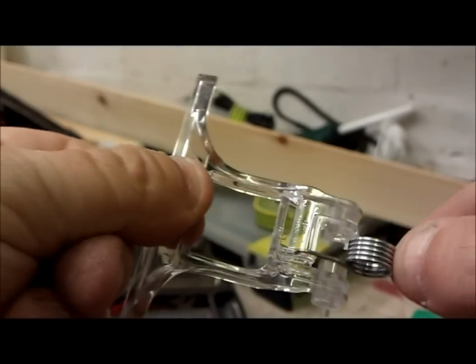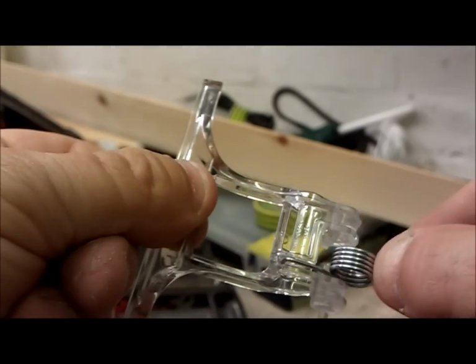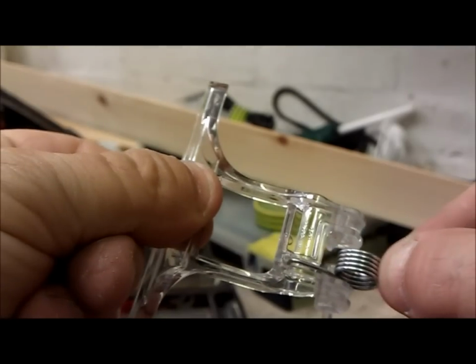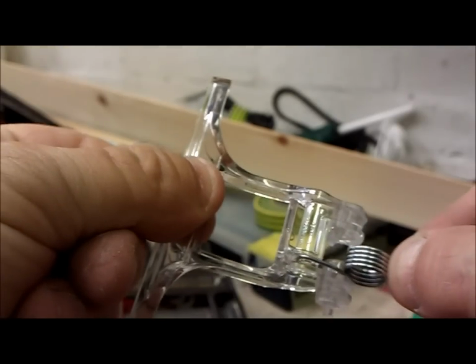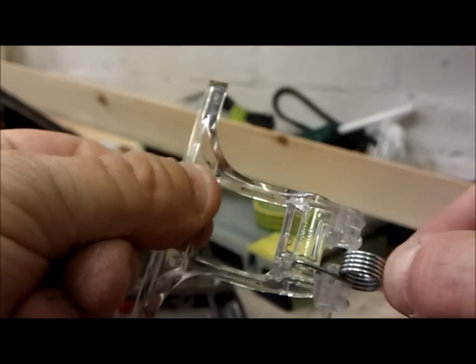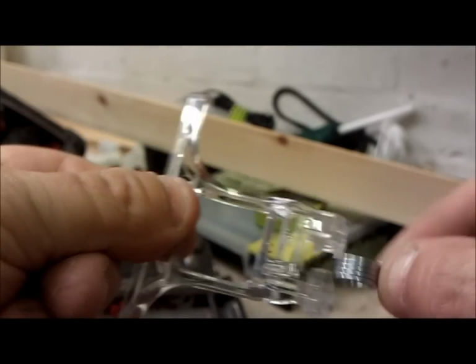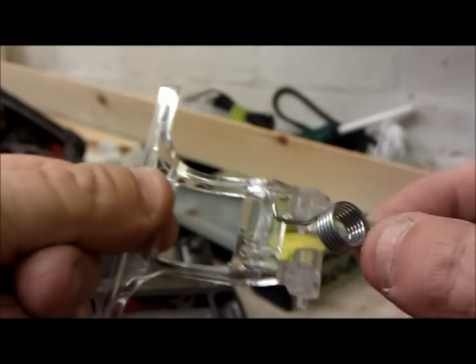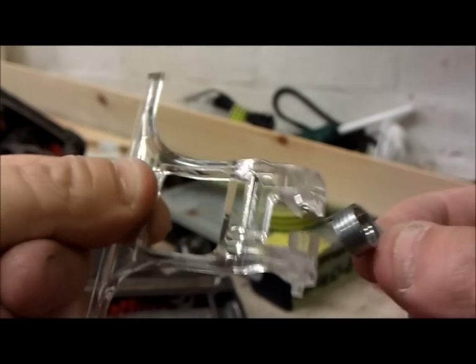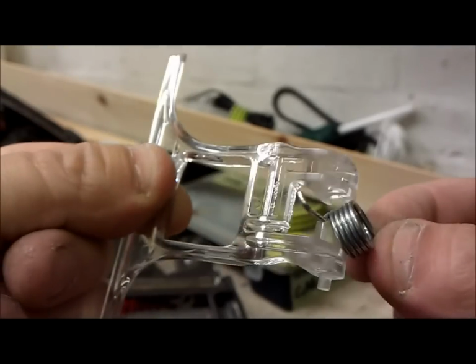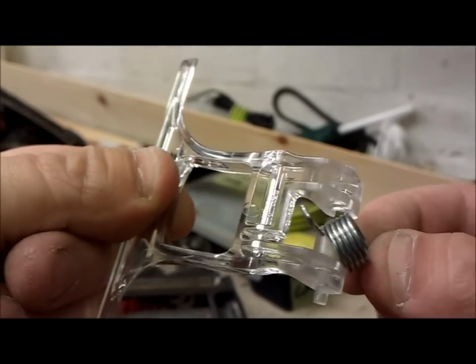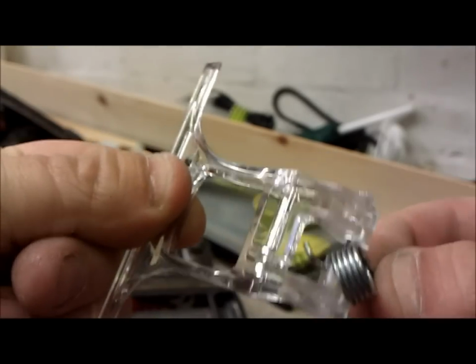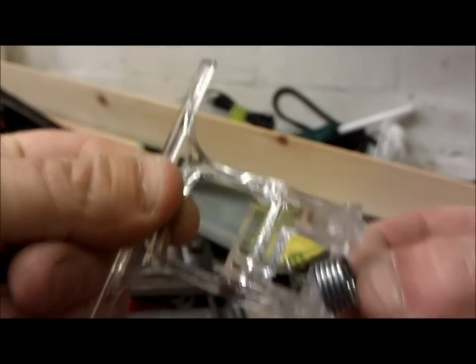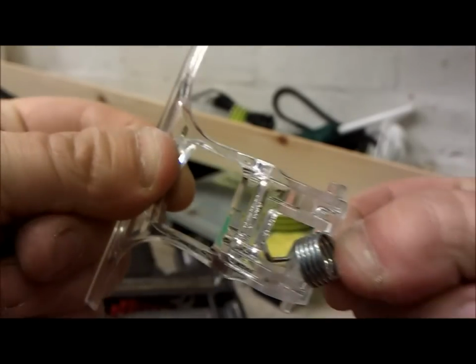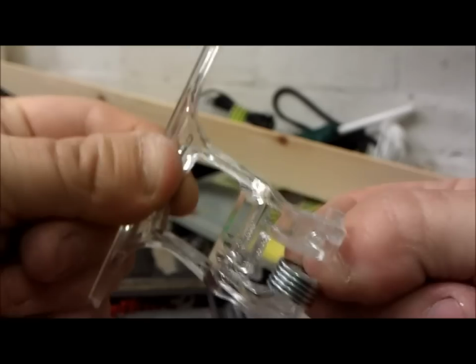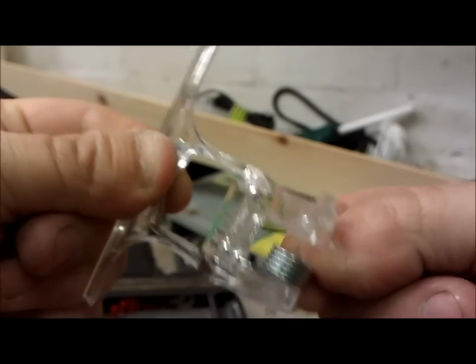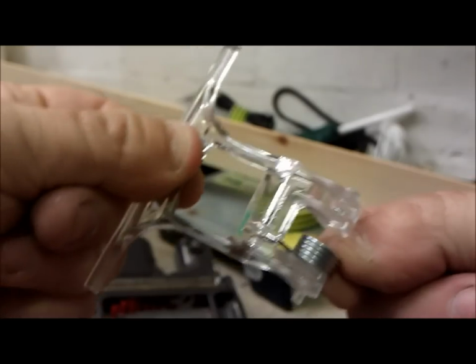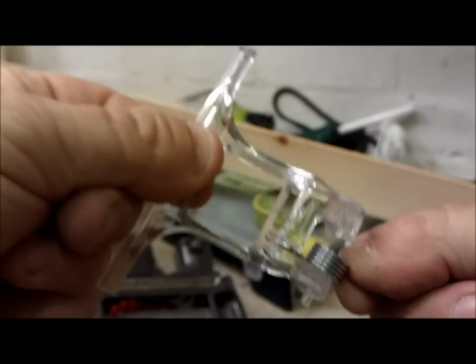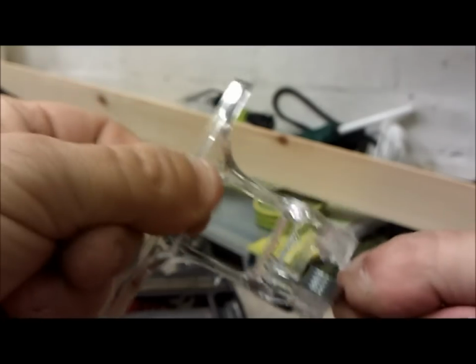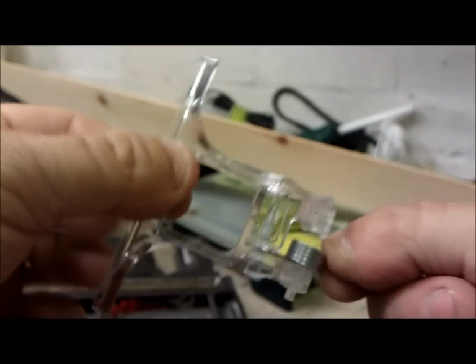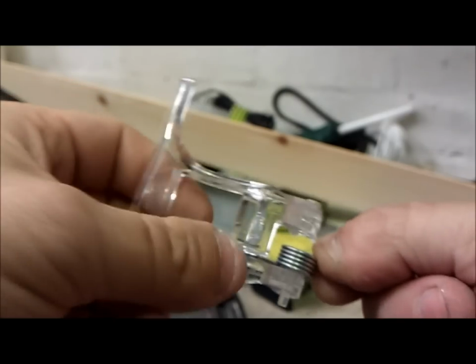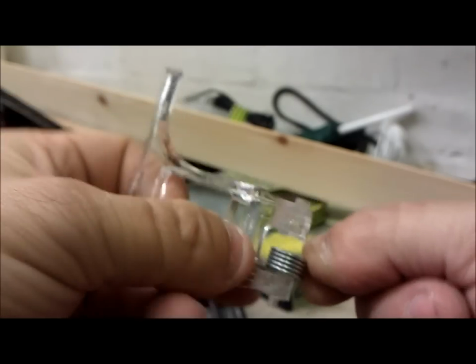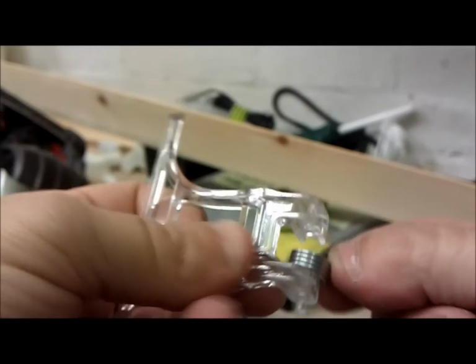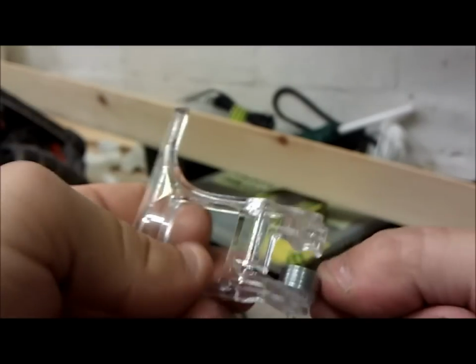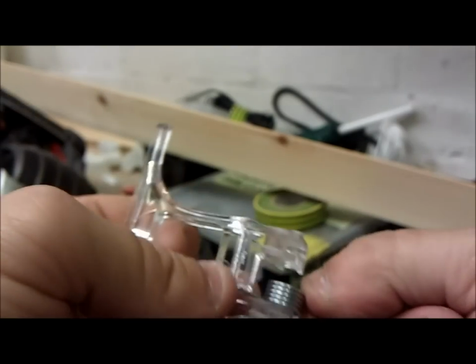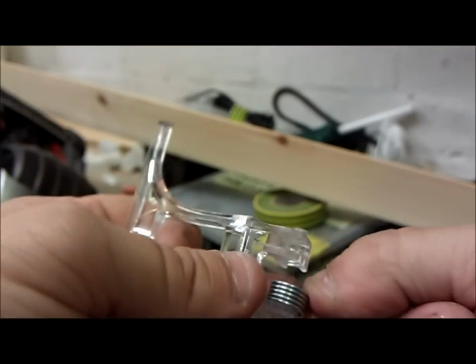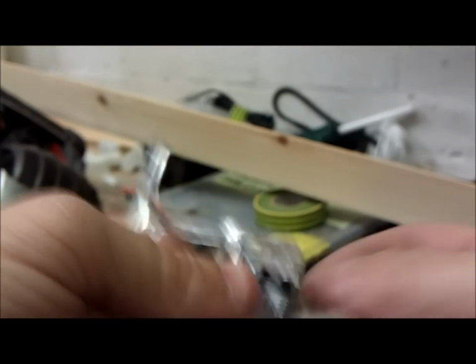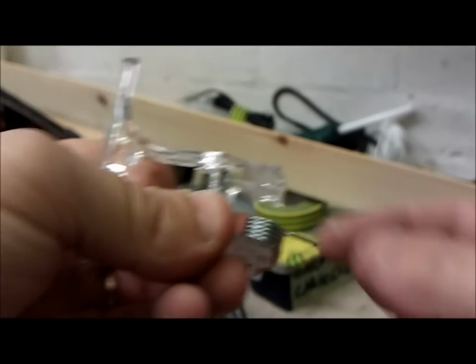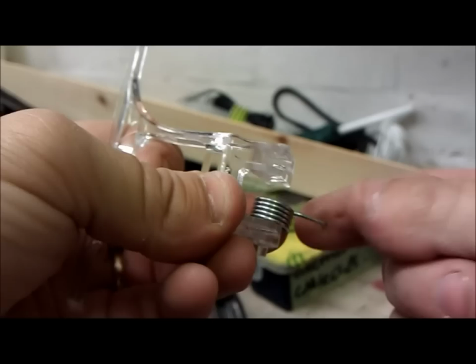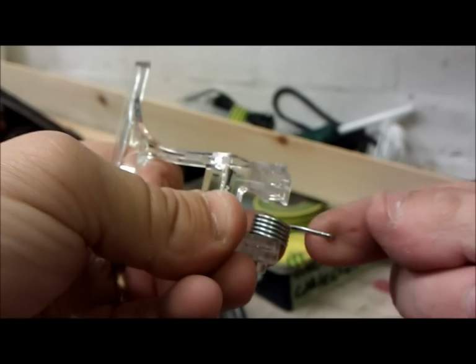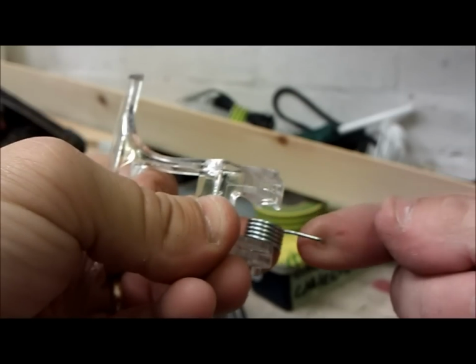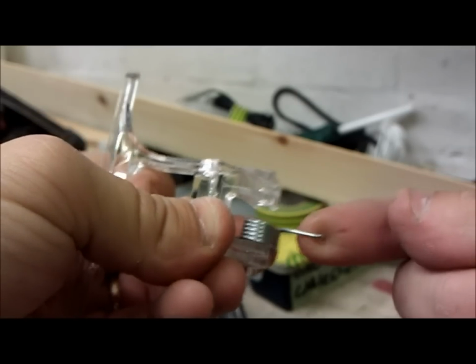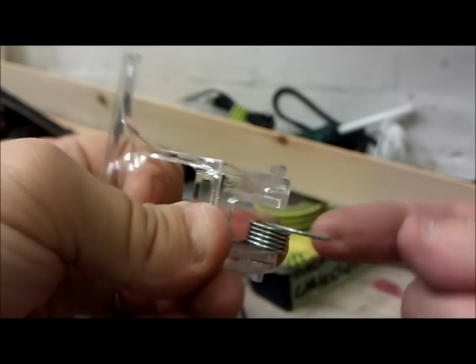There you go — it slides in. You just hook it over the lug and click it round into place. It's a tight fit but it goes in. Then the other leg on the spring wants to fit into the corresponding slot on the actual Dyson itself.